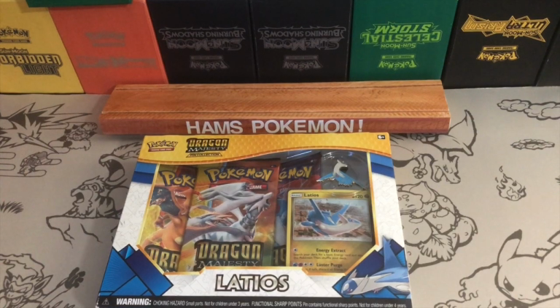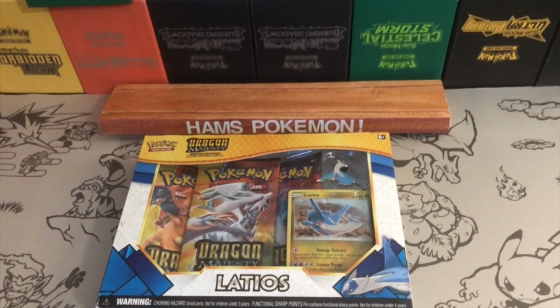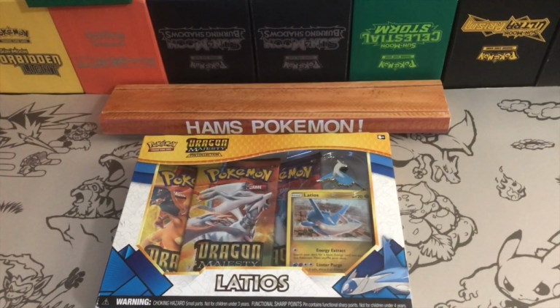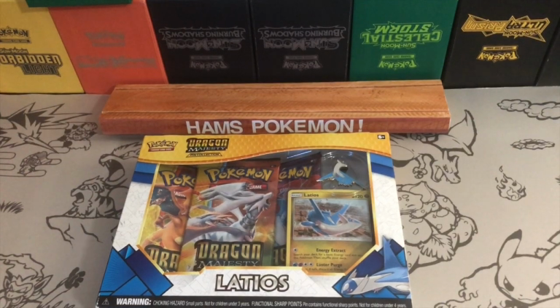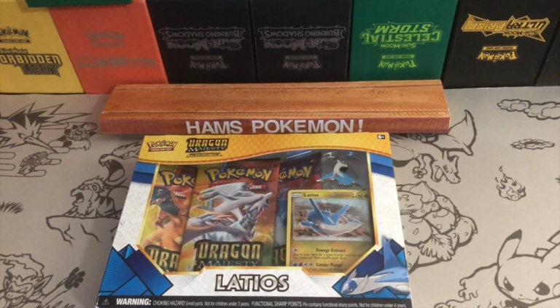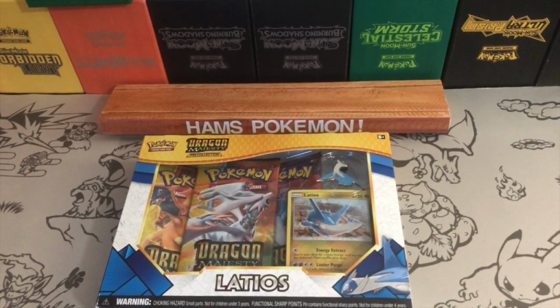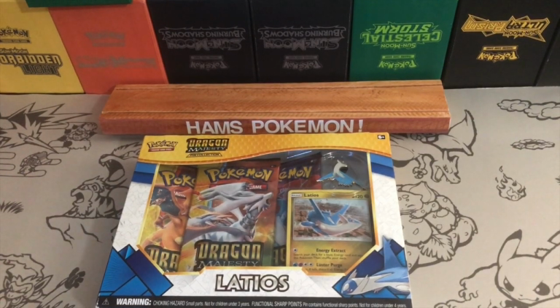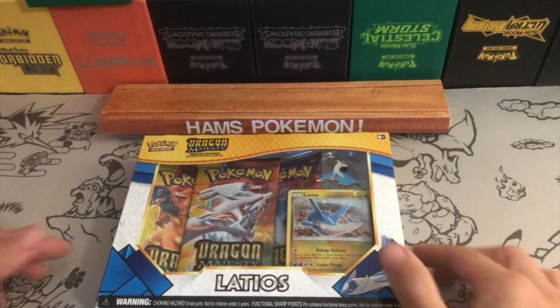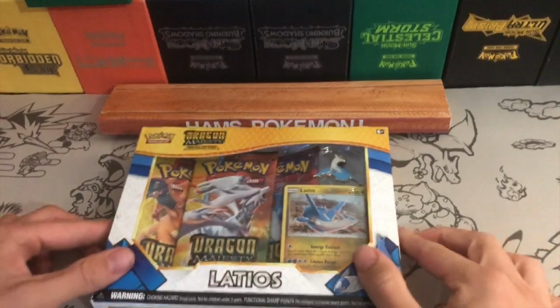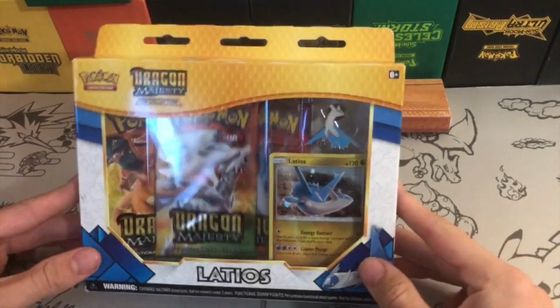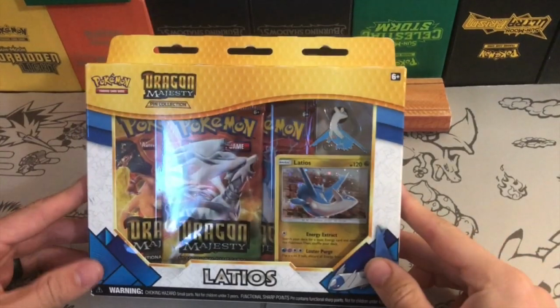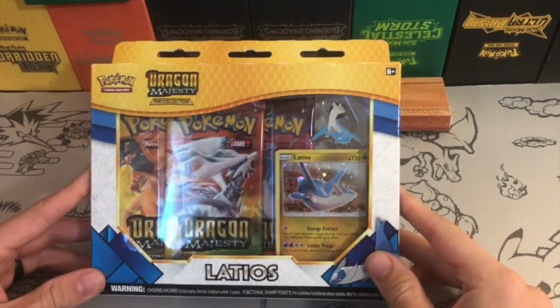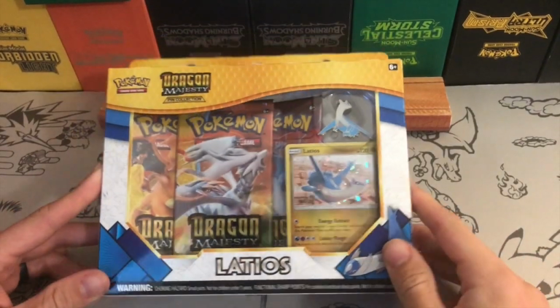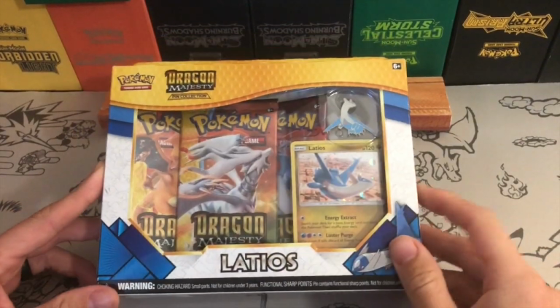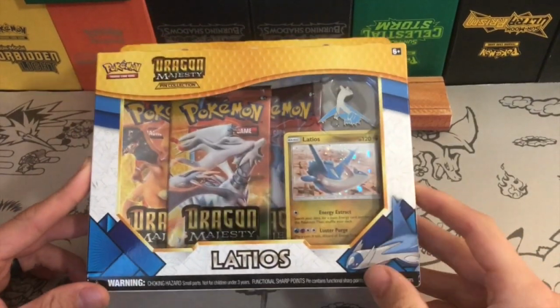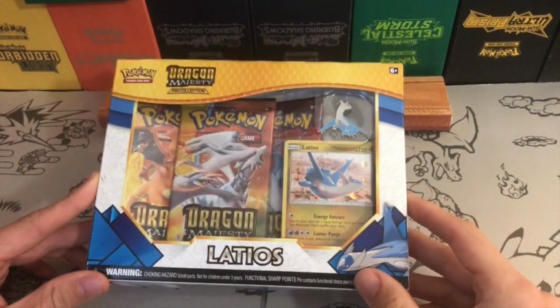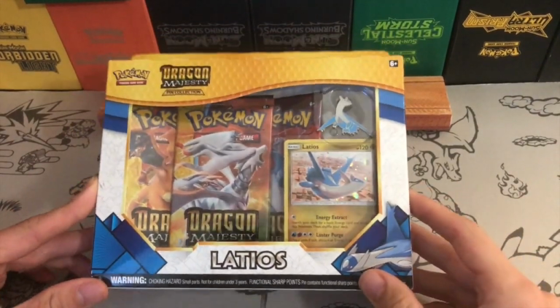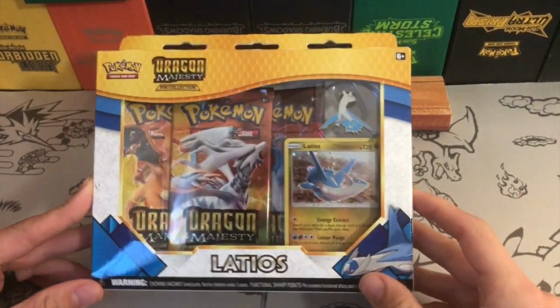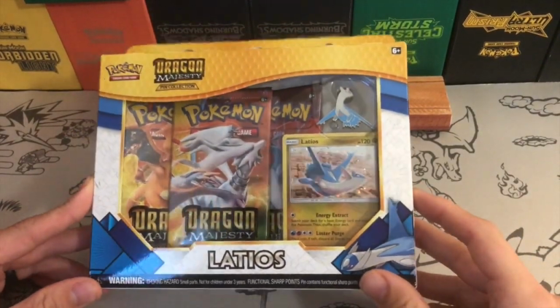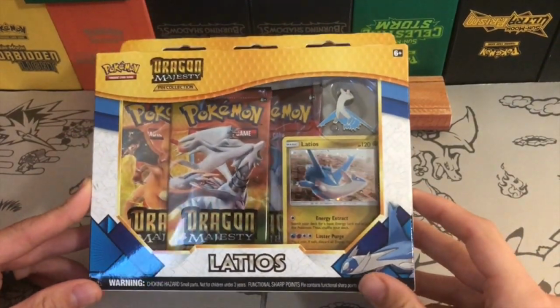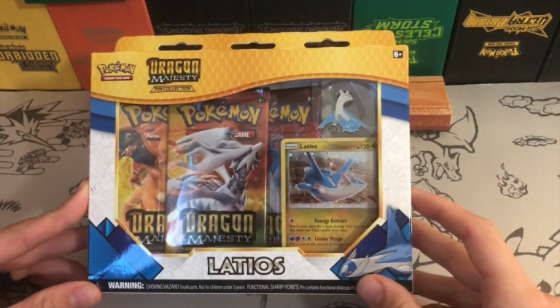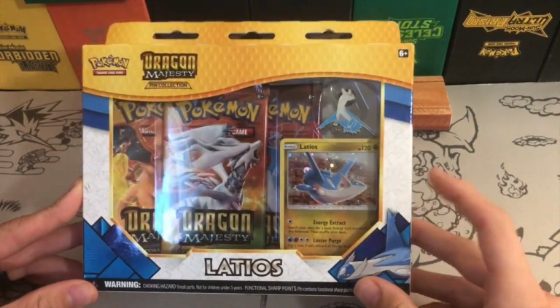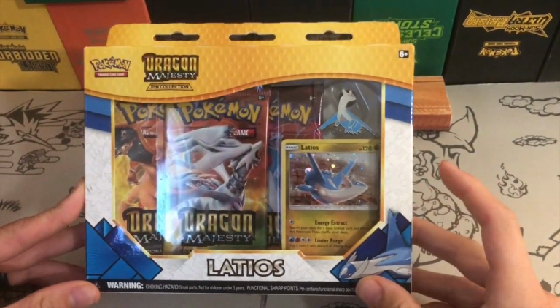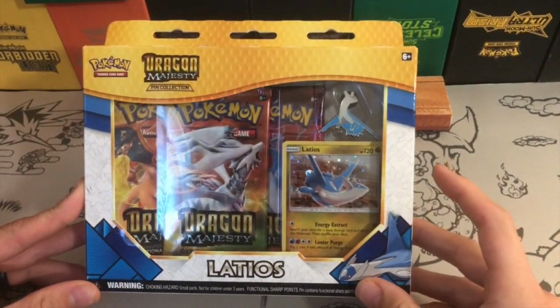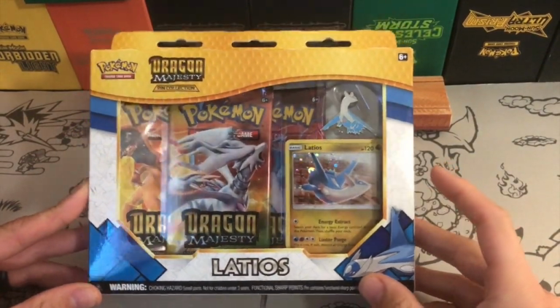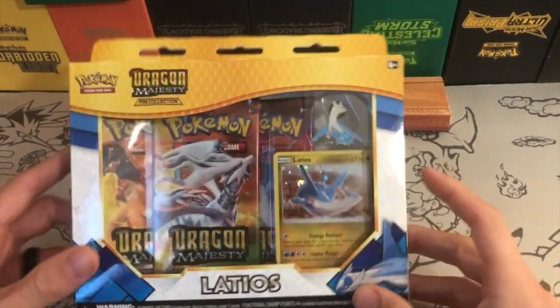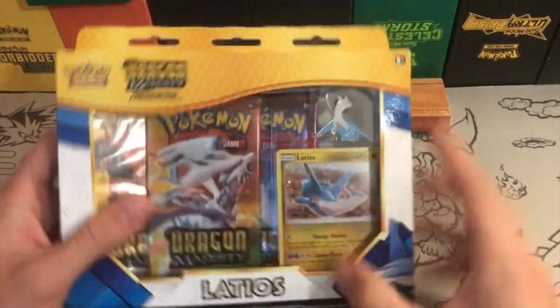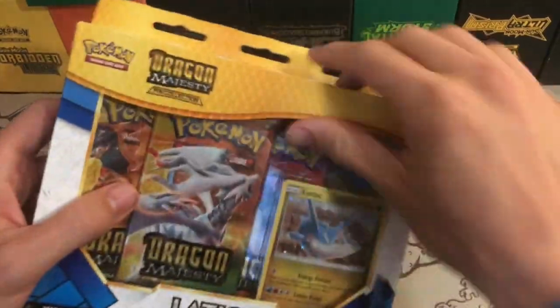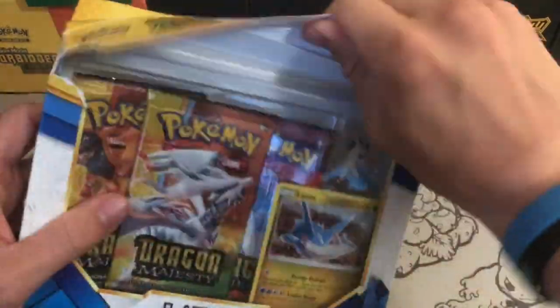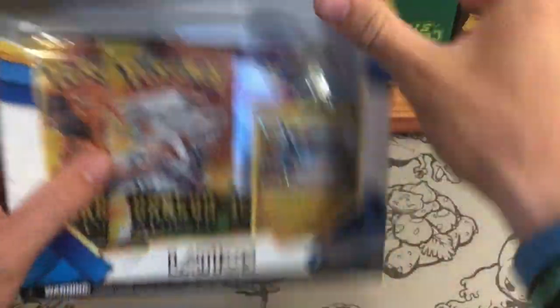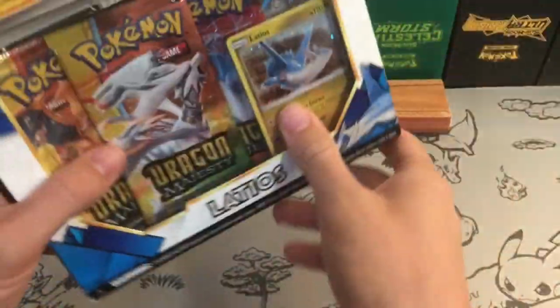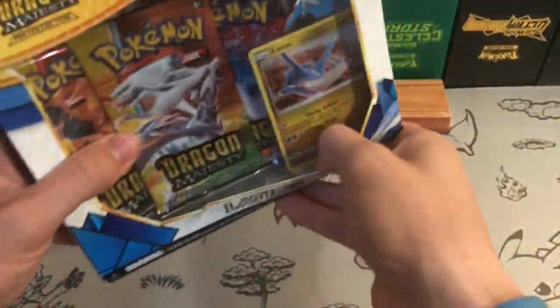Hello and welcome to Ham's Pokemon. As you can see today I have another Latios box from the Dragon Majesty collection. Really excited just to get this opened up.